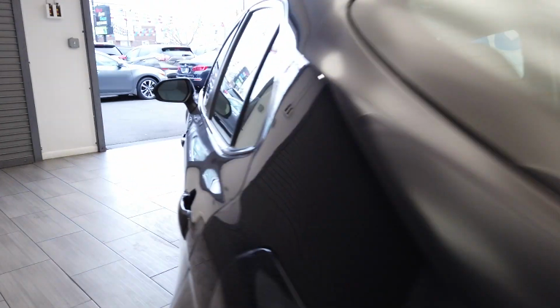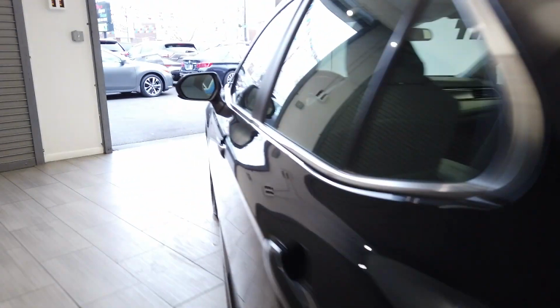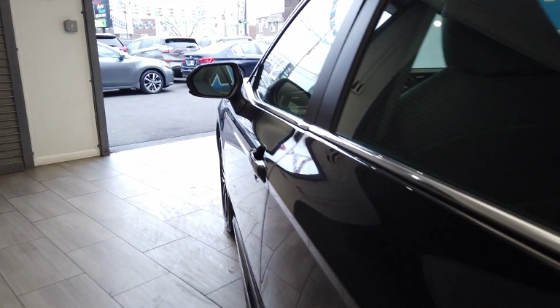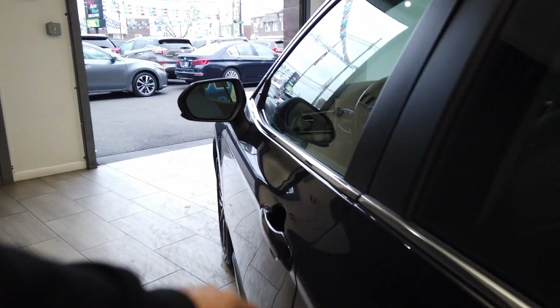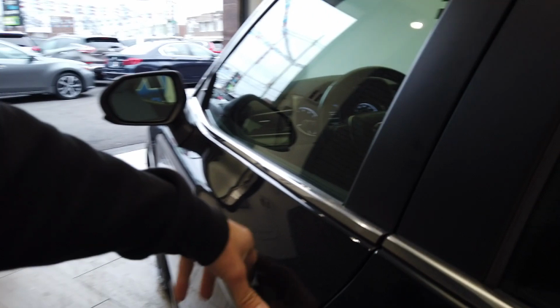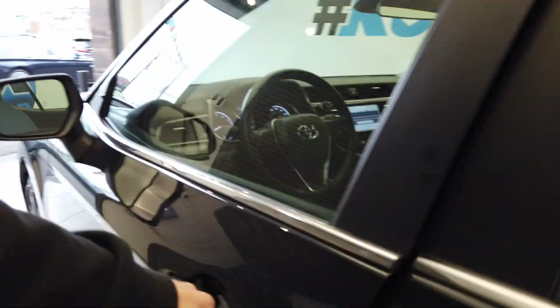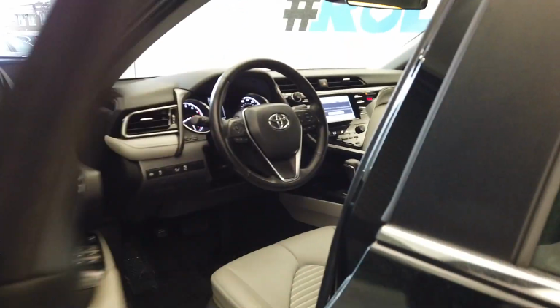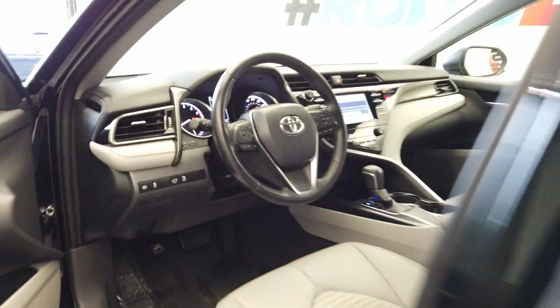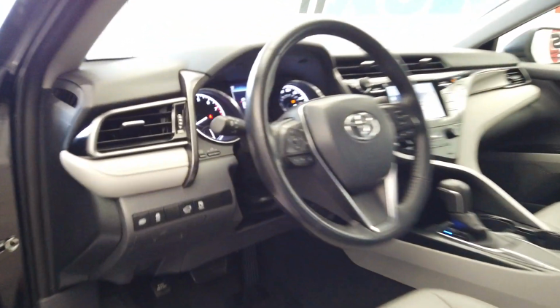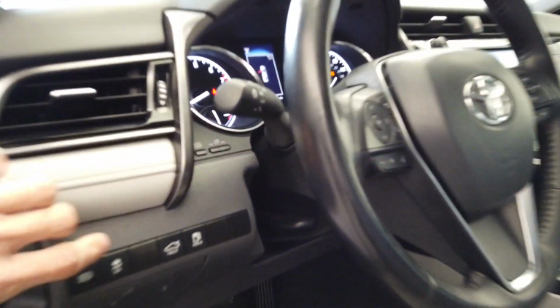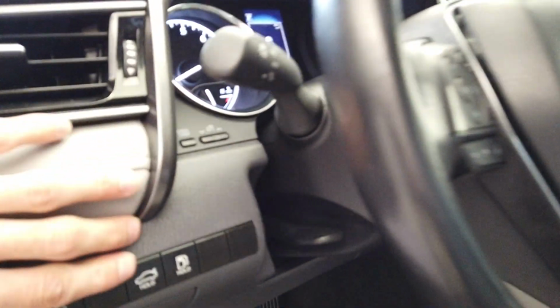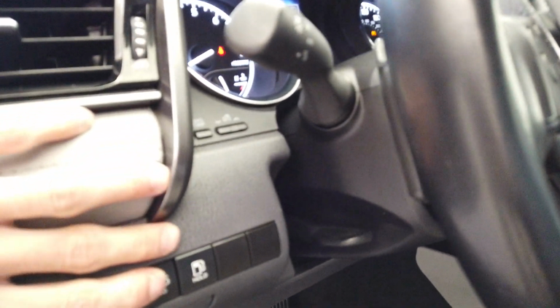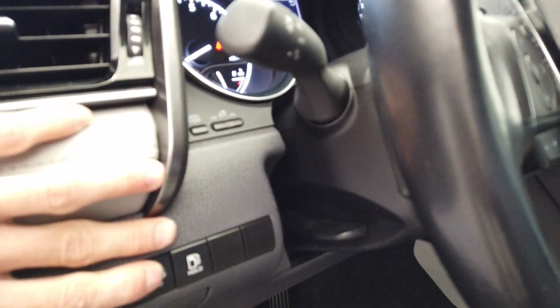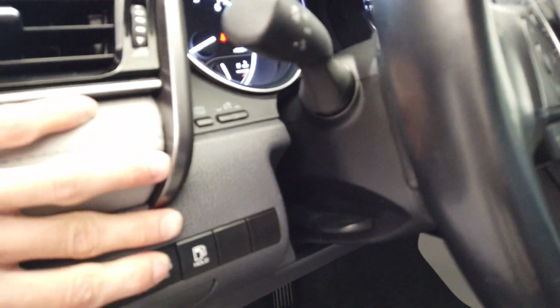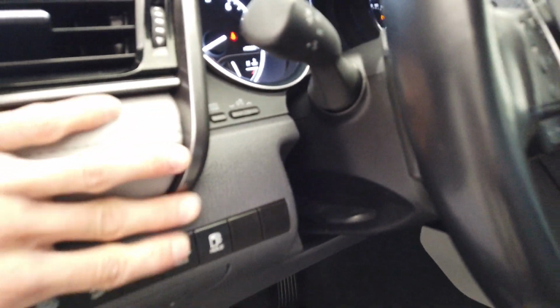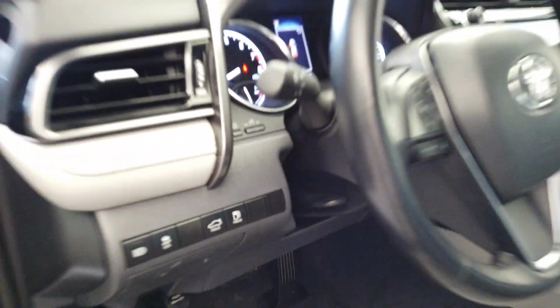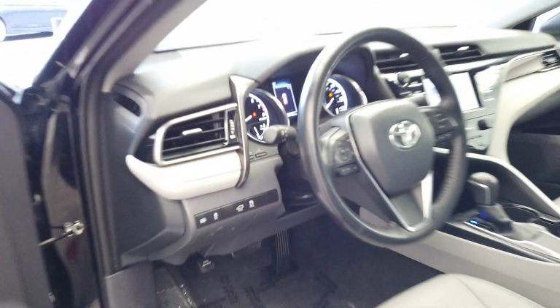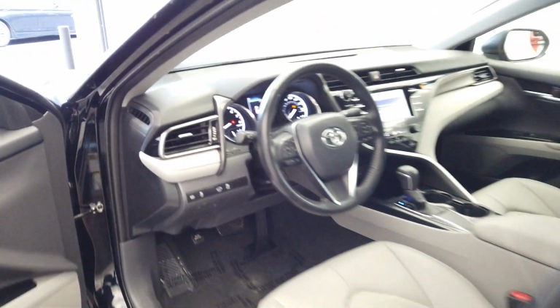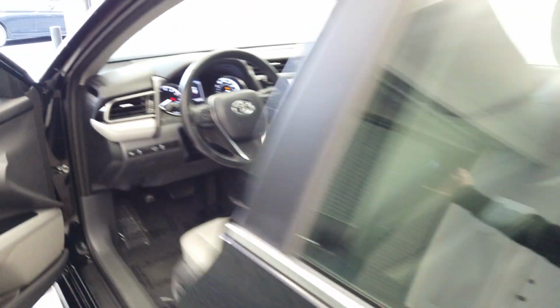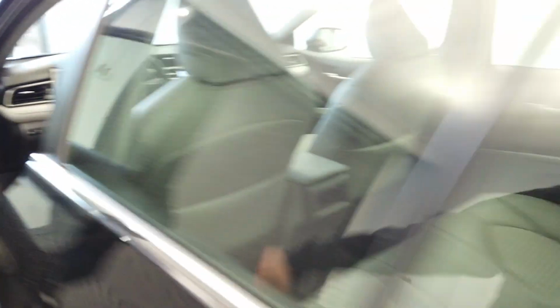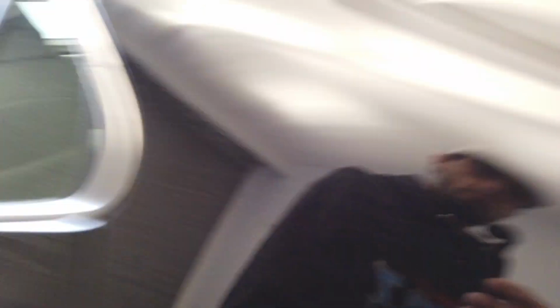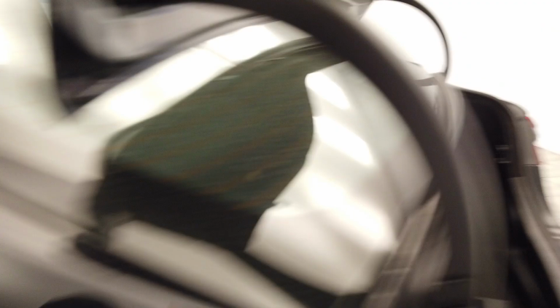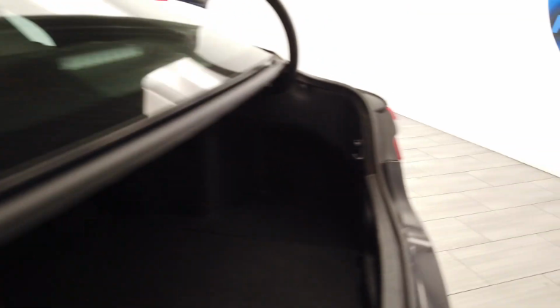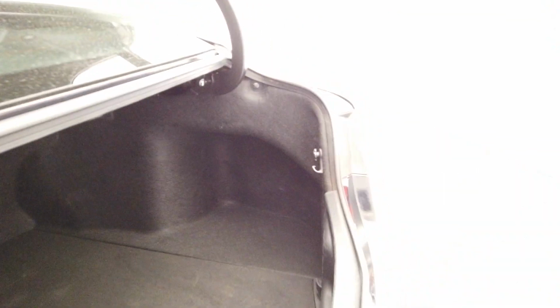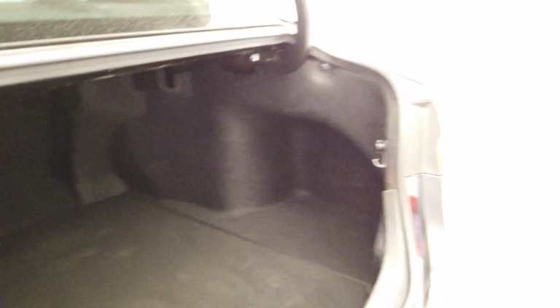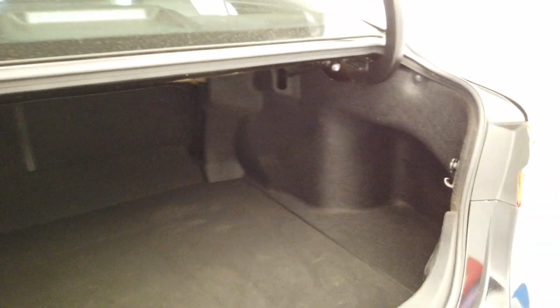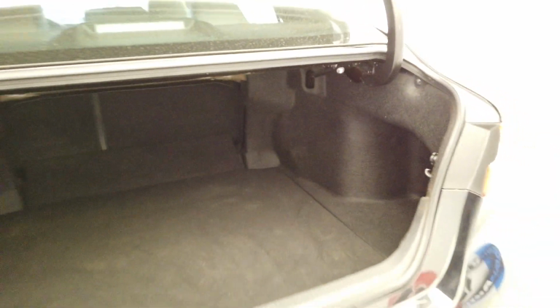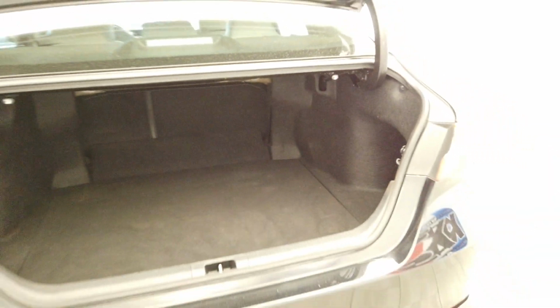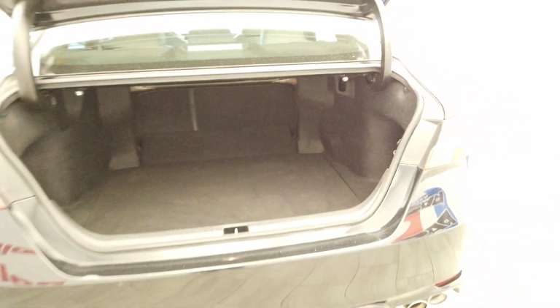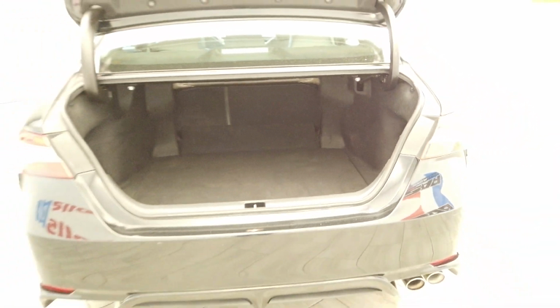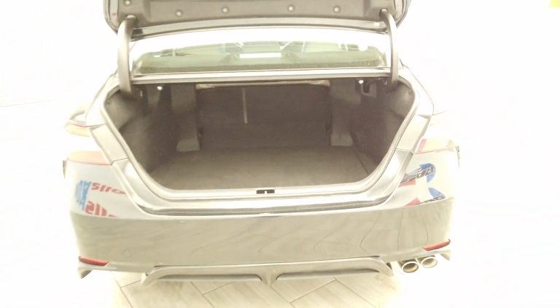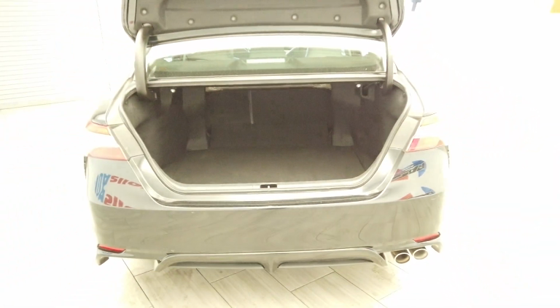I'm trying to pop this up here. The seats do fold down for more room.